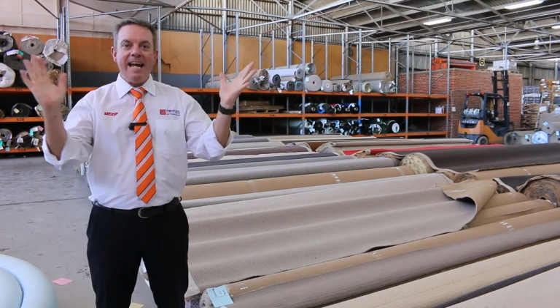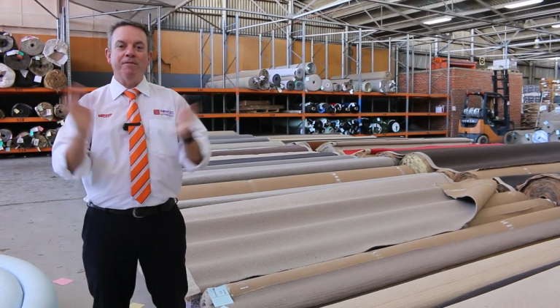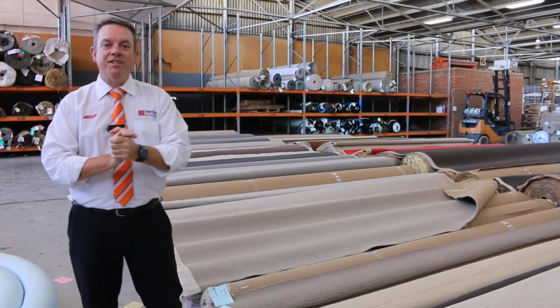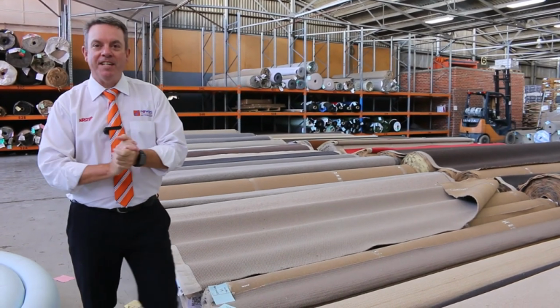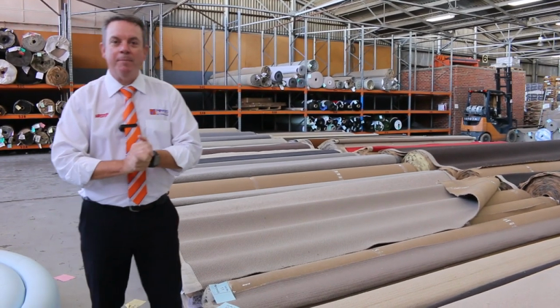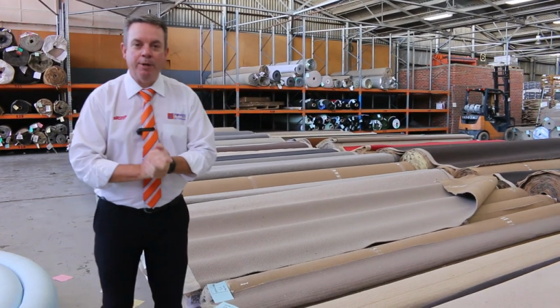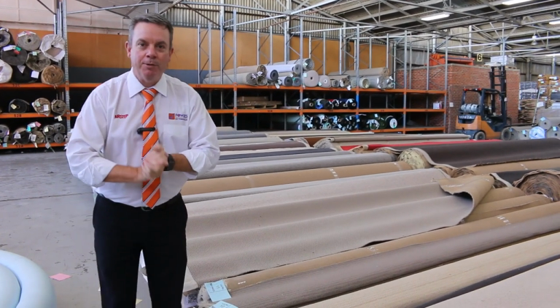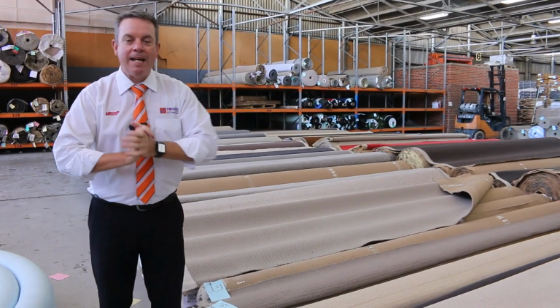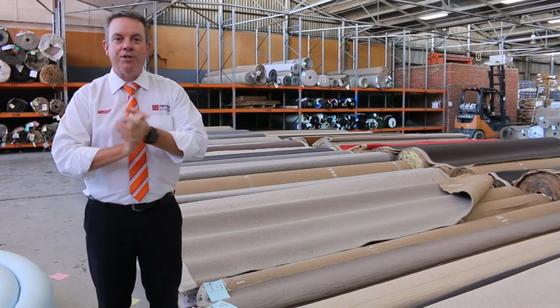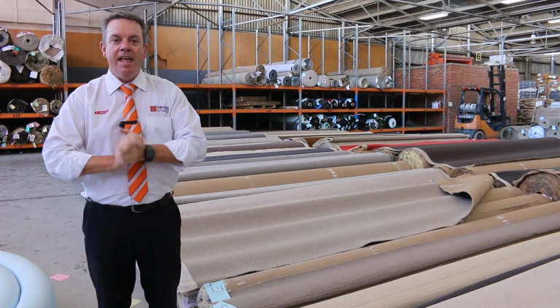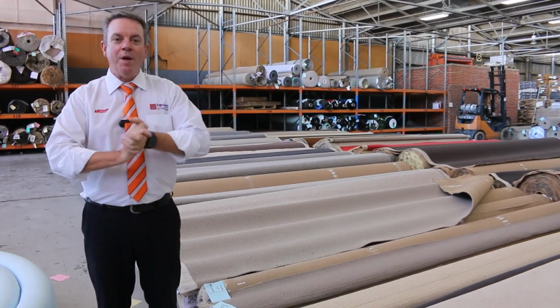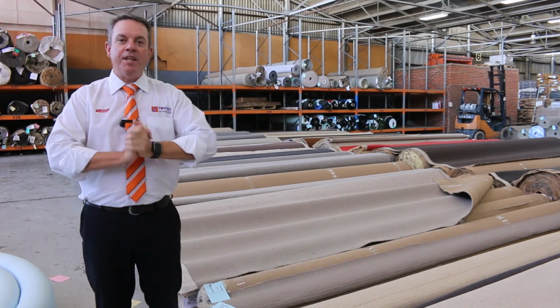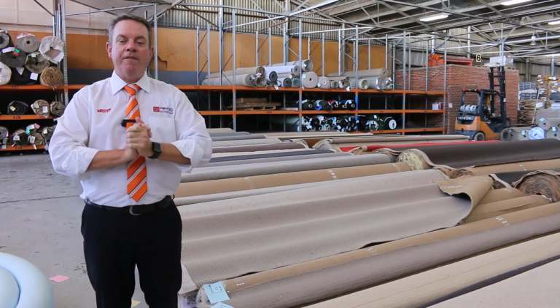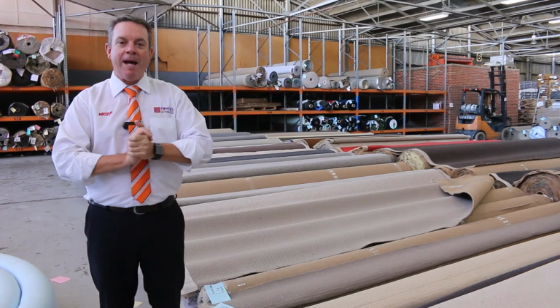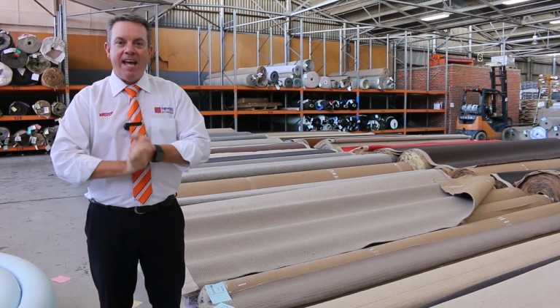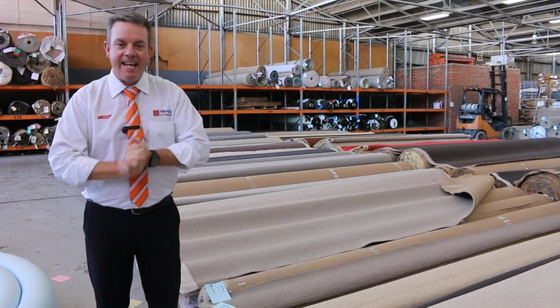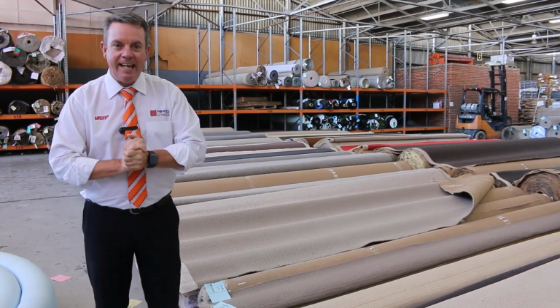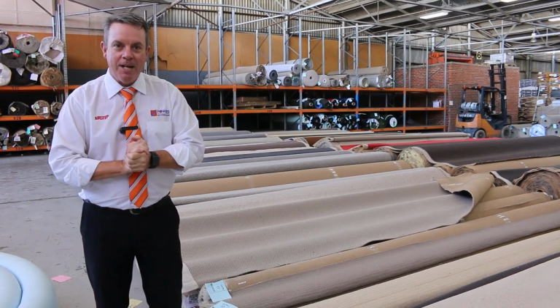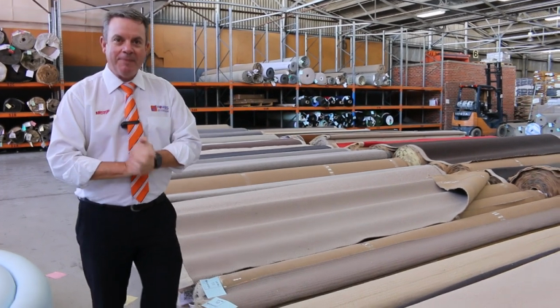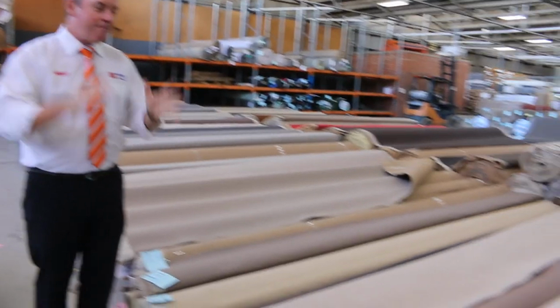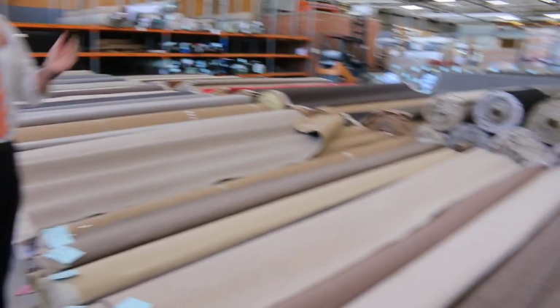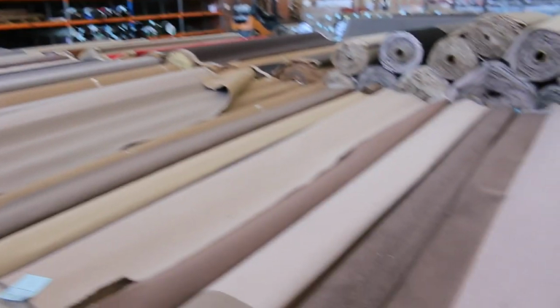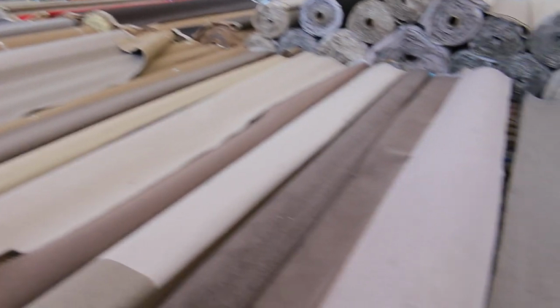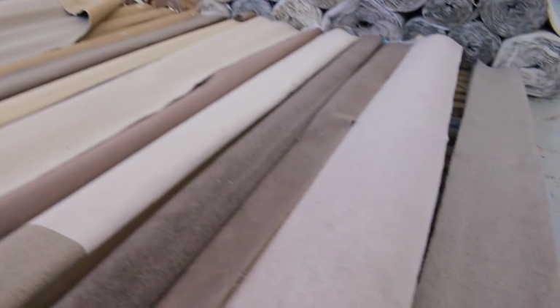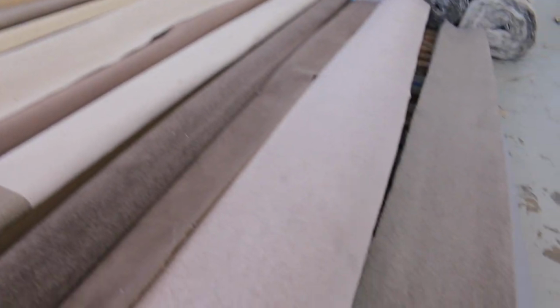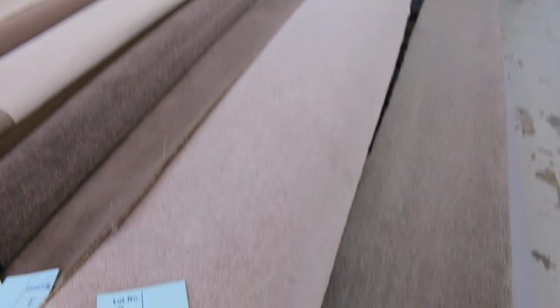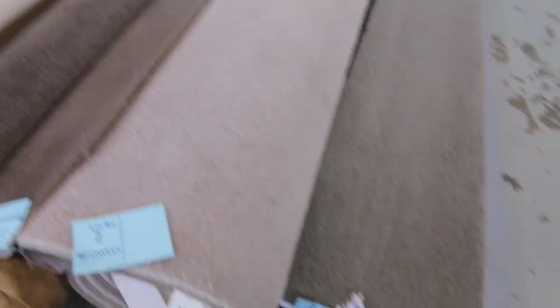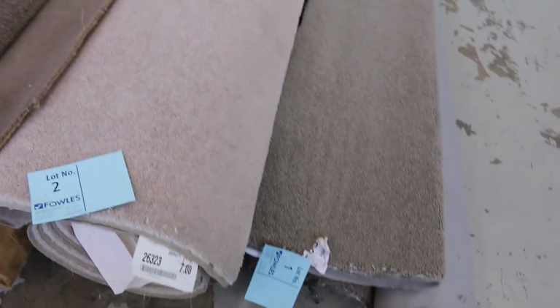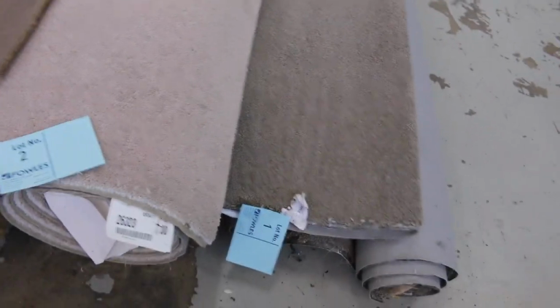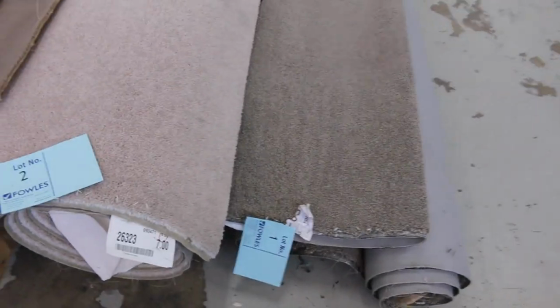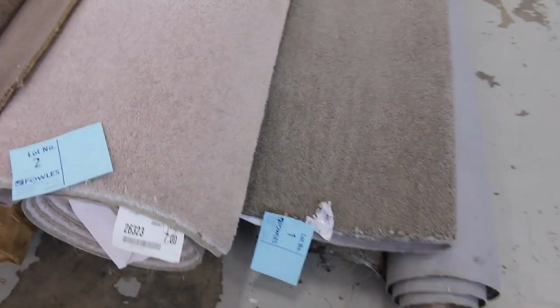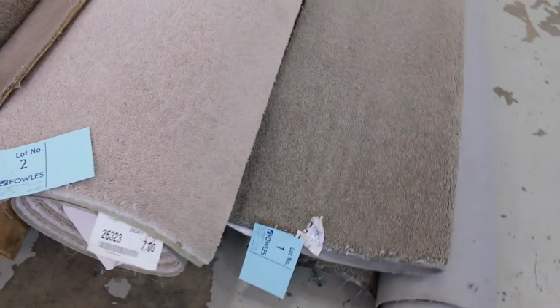G'day, I'm John from Fowles Auction Sales. I'm here to preview tomorrow's Carpet Auction — that's Wednesday the 31st of March at 10 a.m. It's going to be another massive day. We've had some beautiful new stock come in. Let's have a look at these roll-ins and off-cuts to start us off.